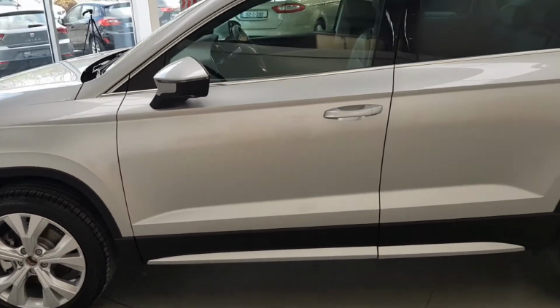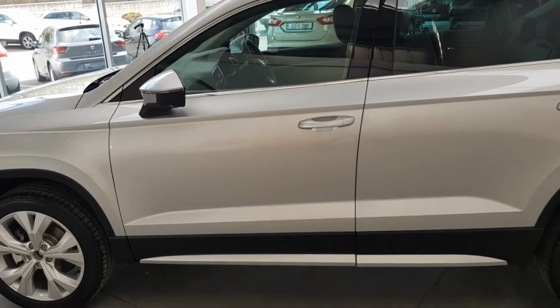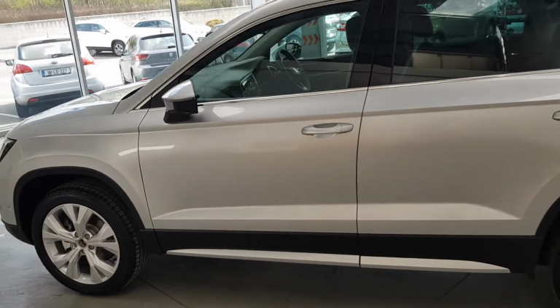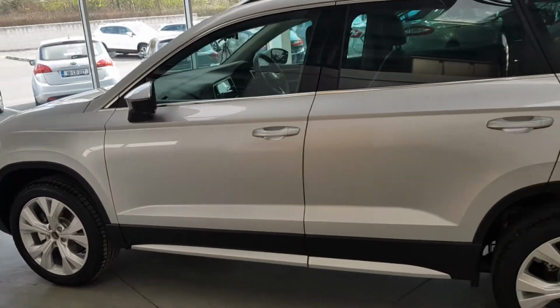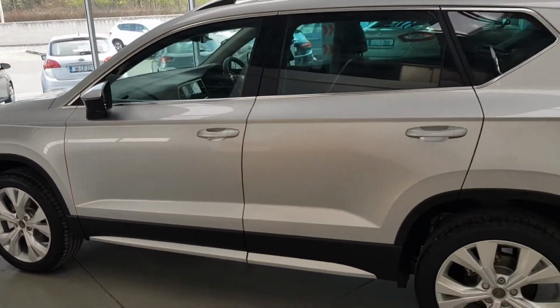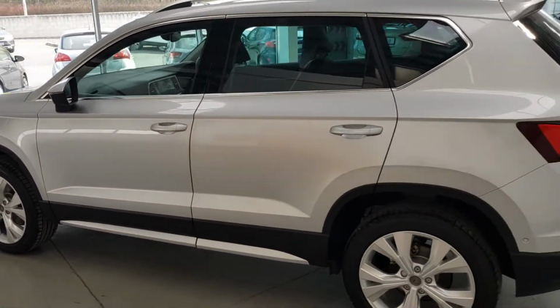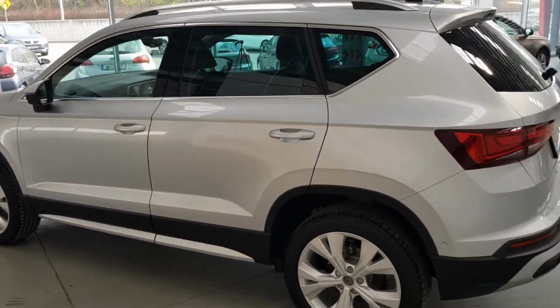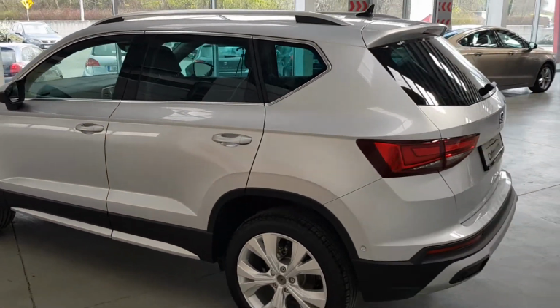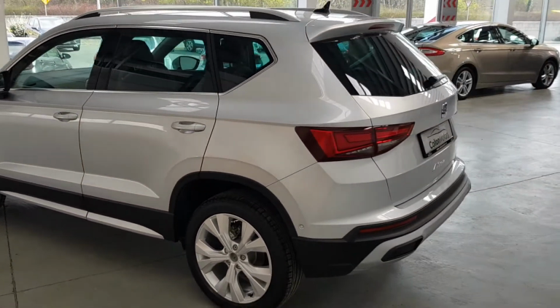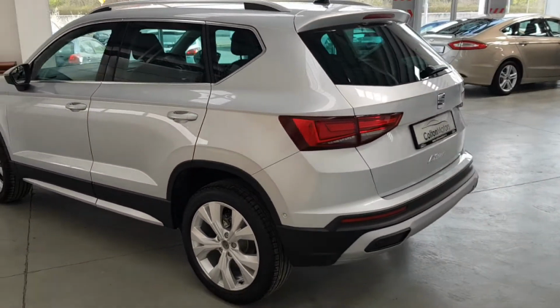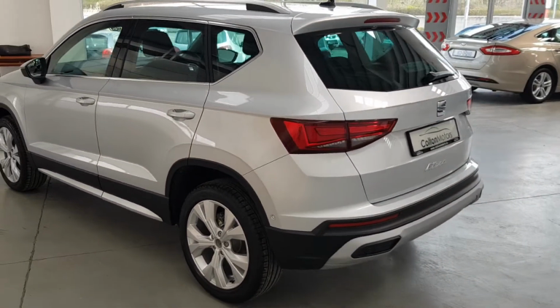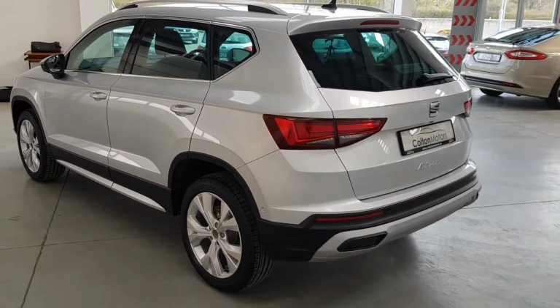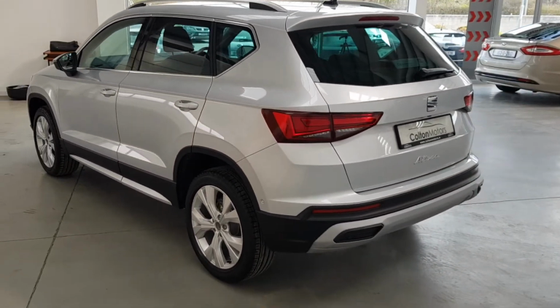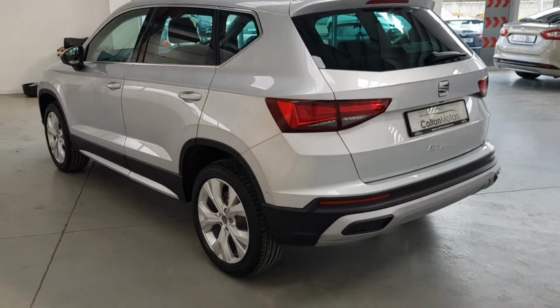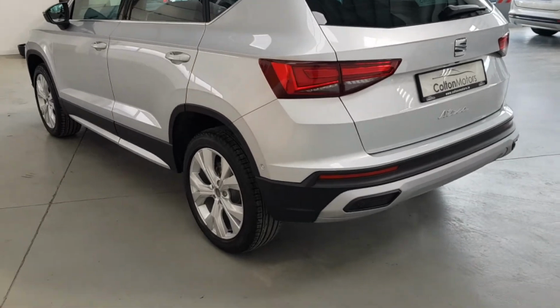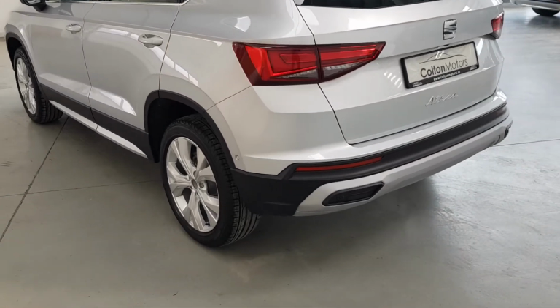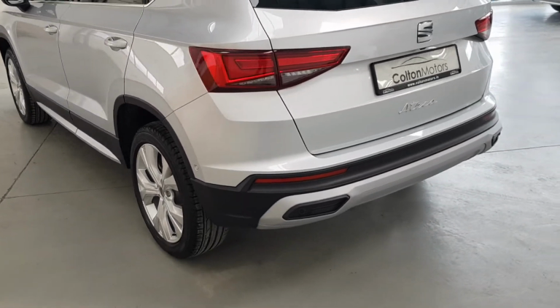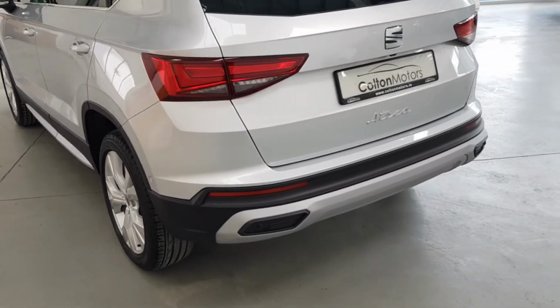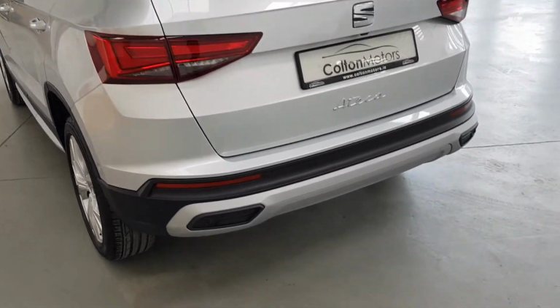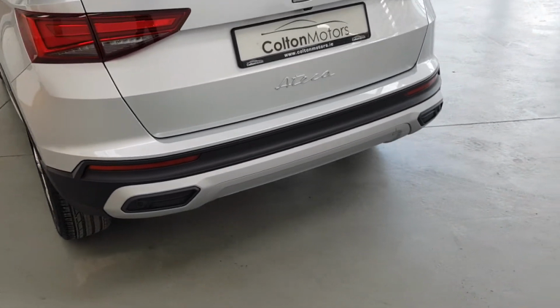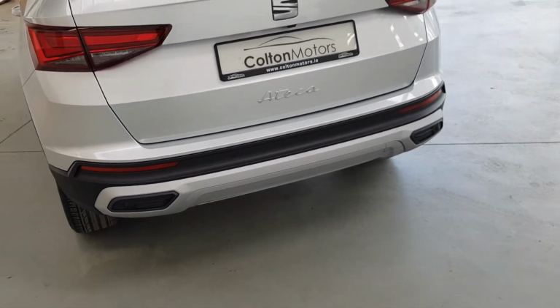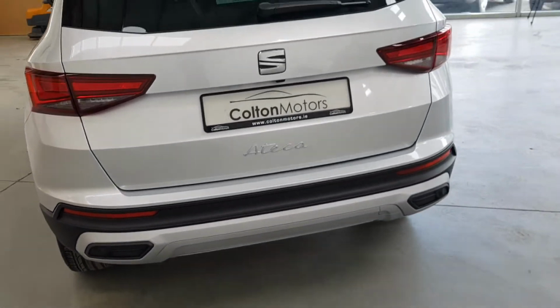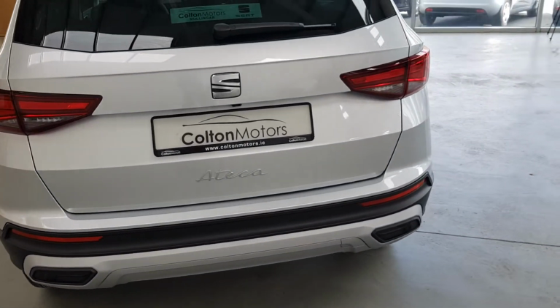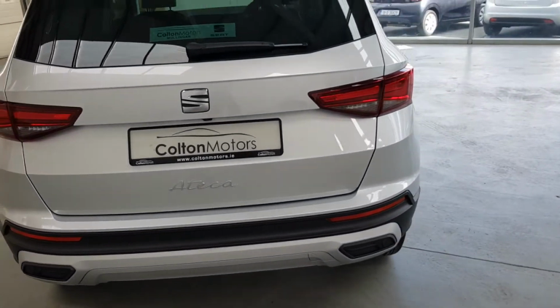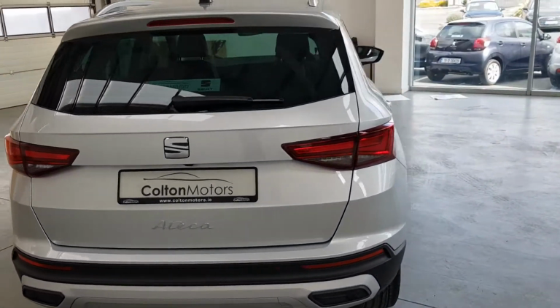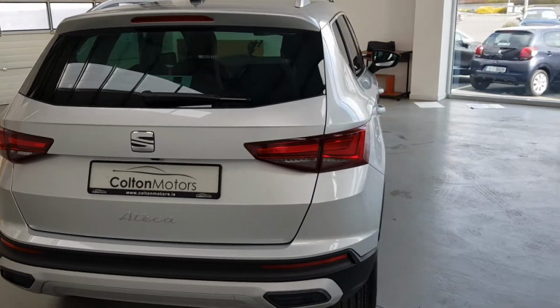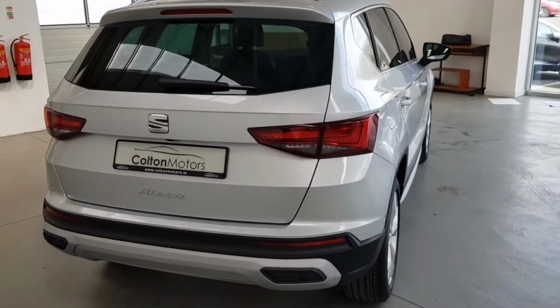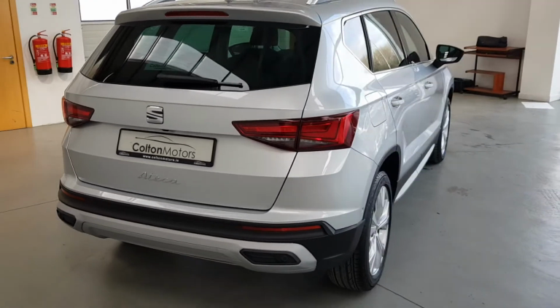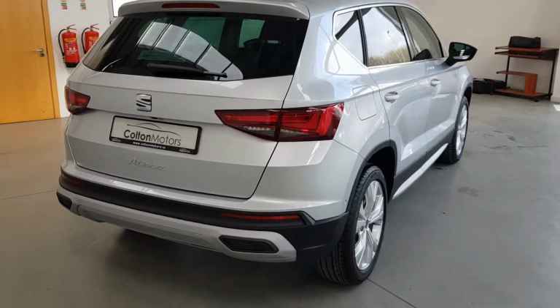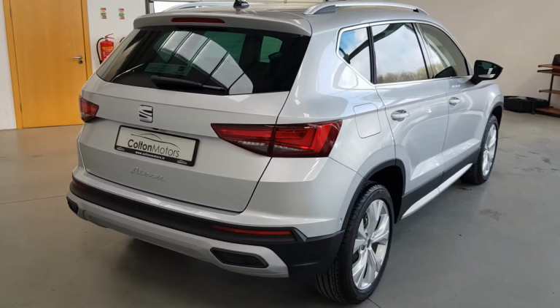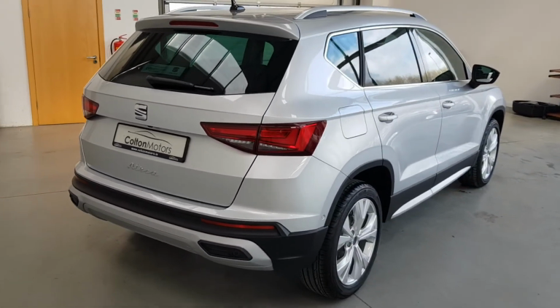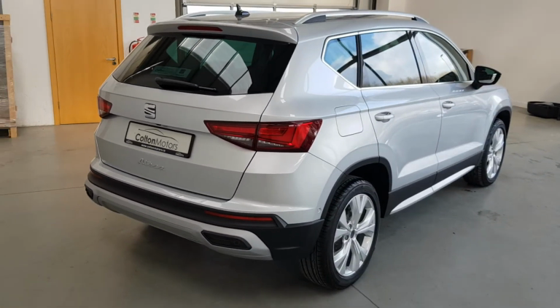This results in a full, detailed written report and a completely transparent record on its service history. Secondly, your approved used SEAT is available with competitive finance, attractive service plan options and two years warranty and roadside assistance.